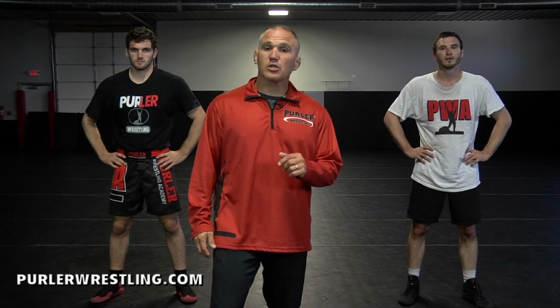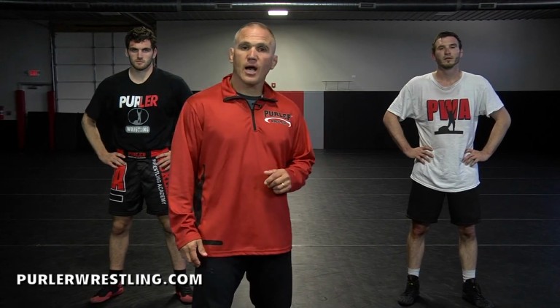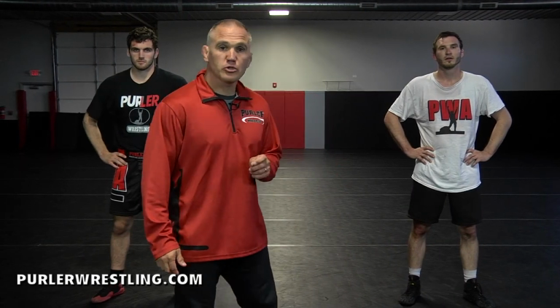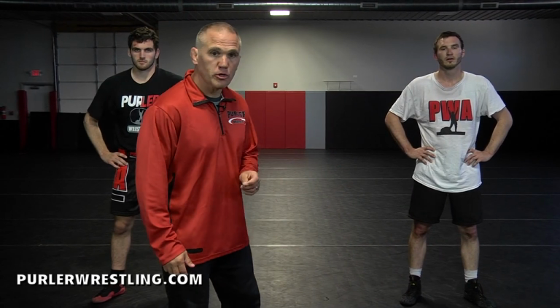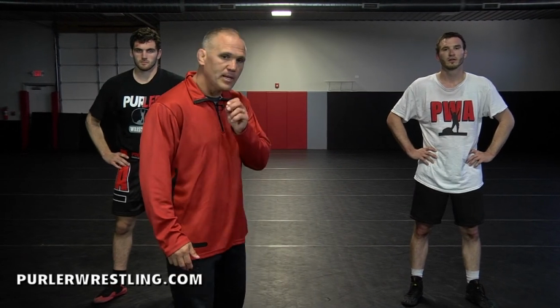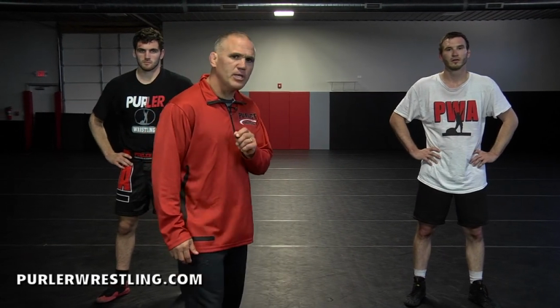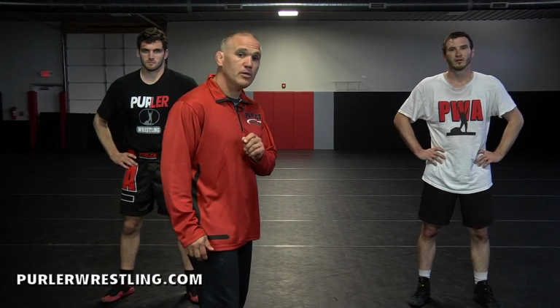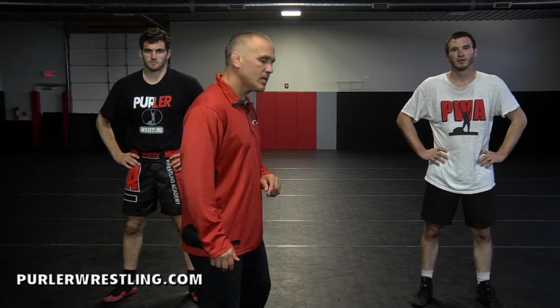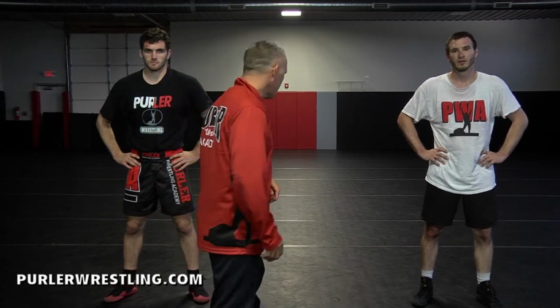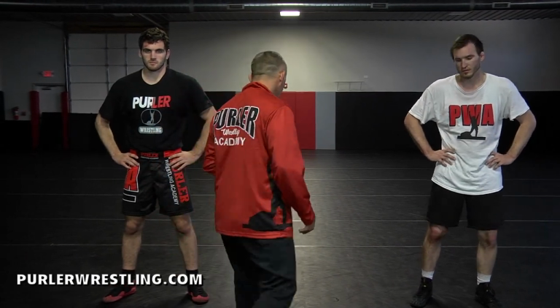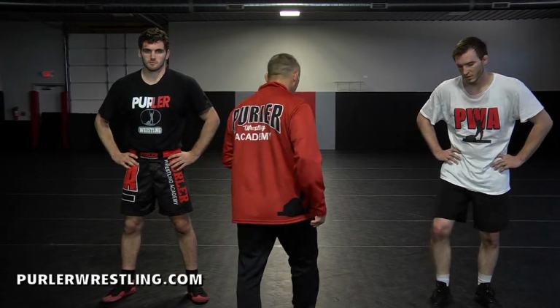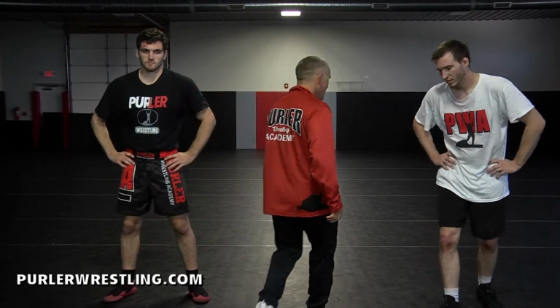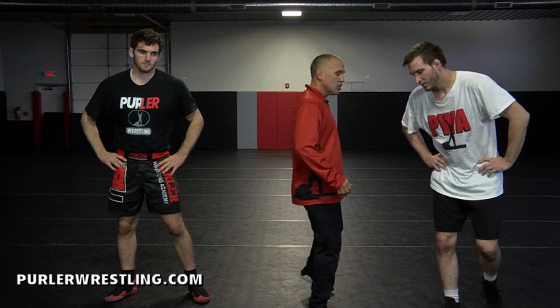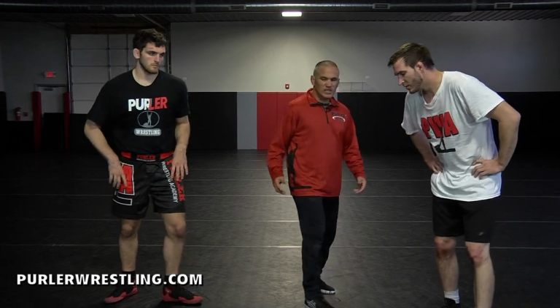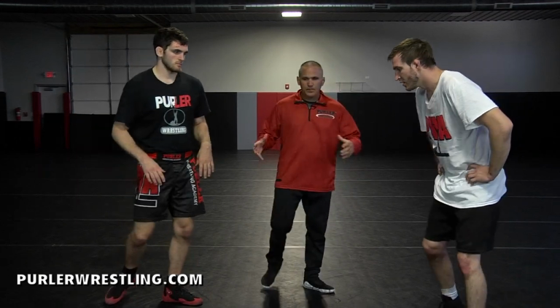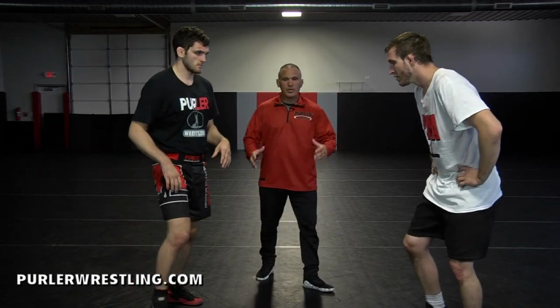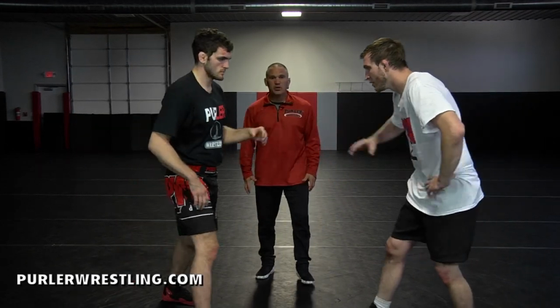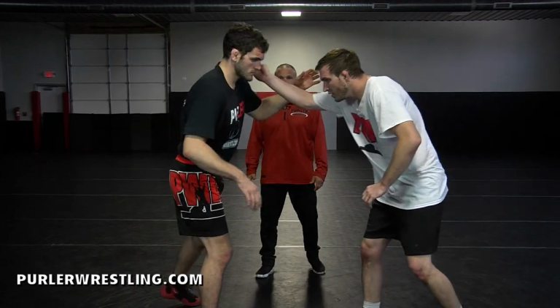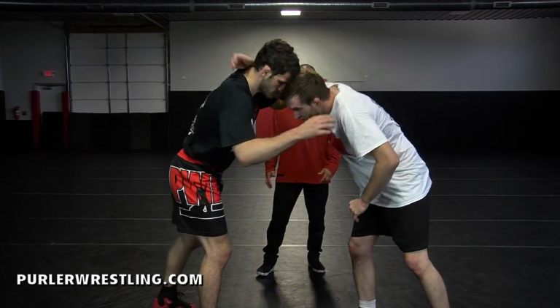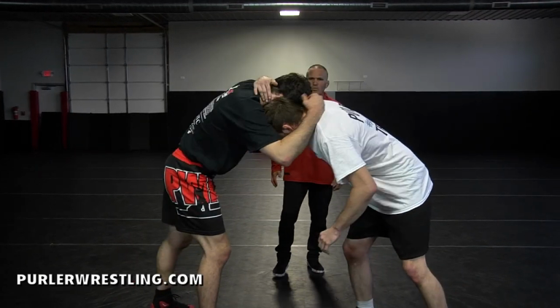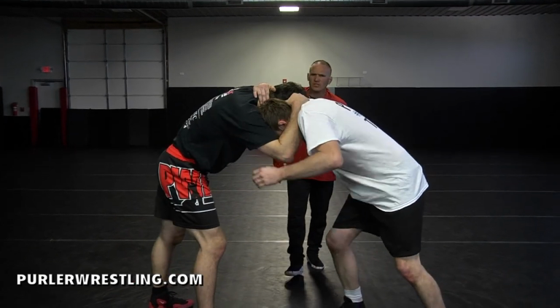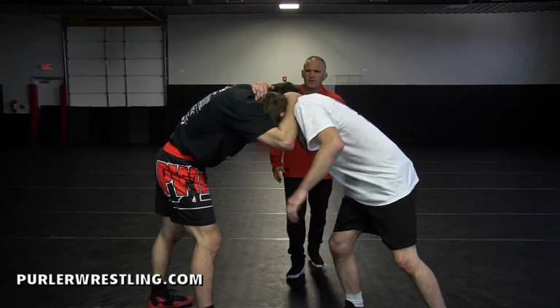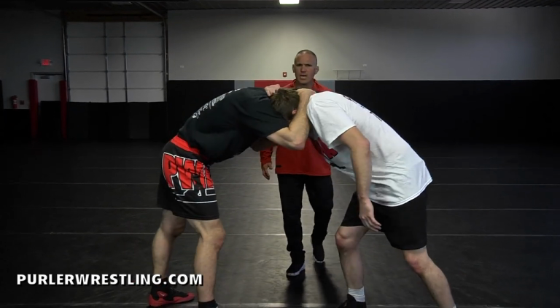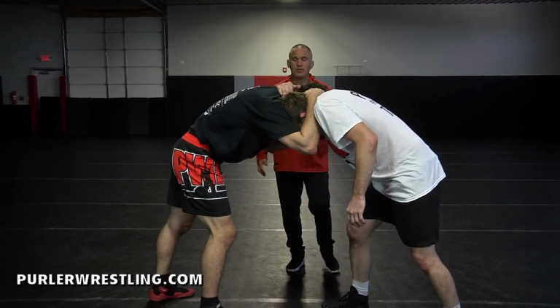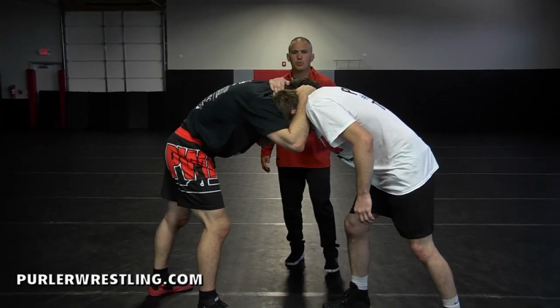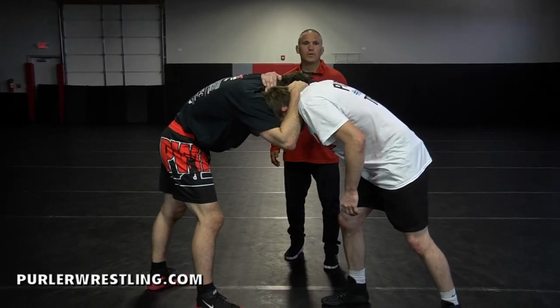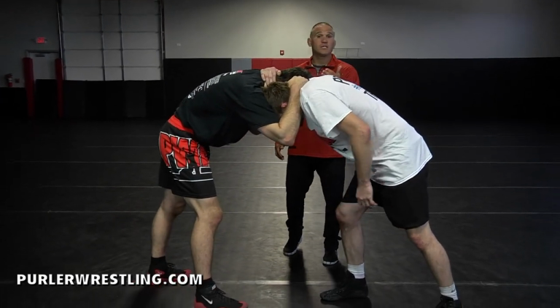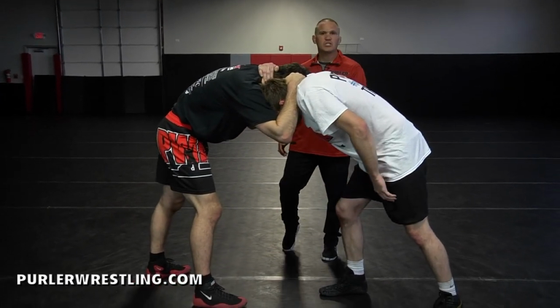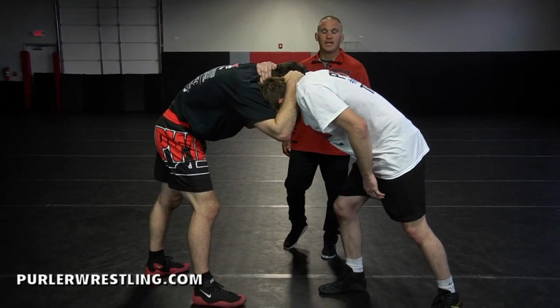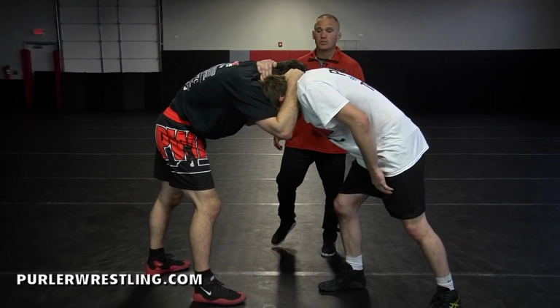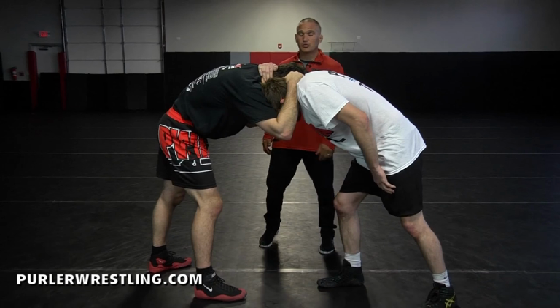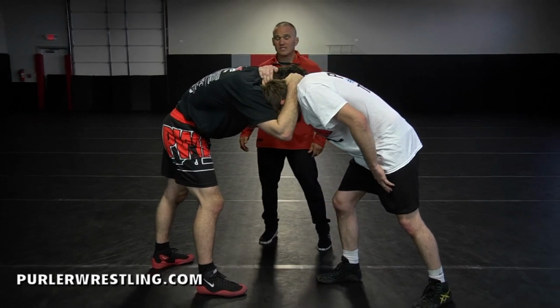This is our collar jerk from an ear-to-ear collar type position. We're tied up in an ear-to-ear position. This is very common in the sport of wrestling, especially in high school and kids wrestling.